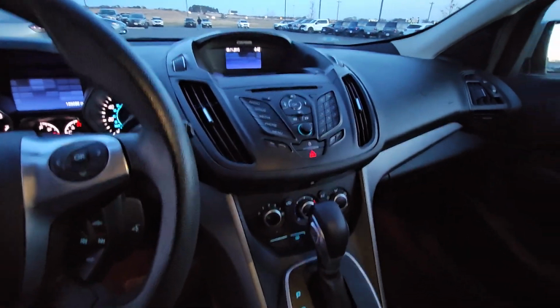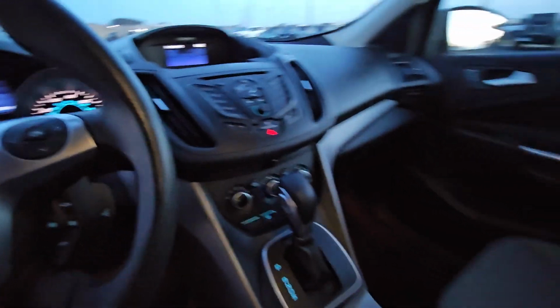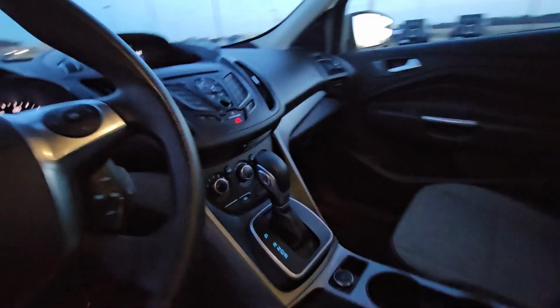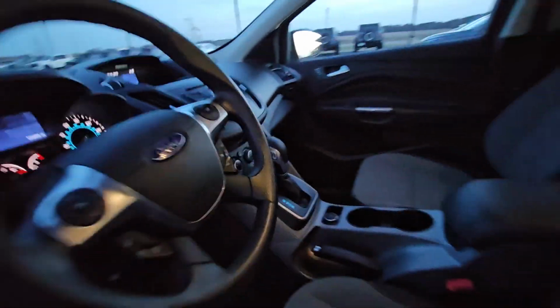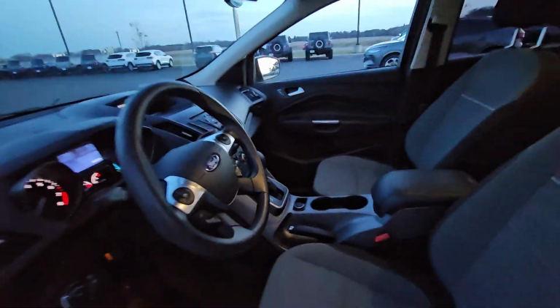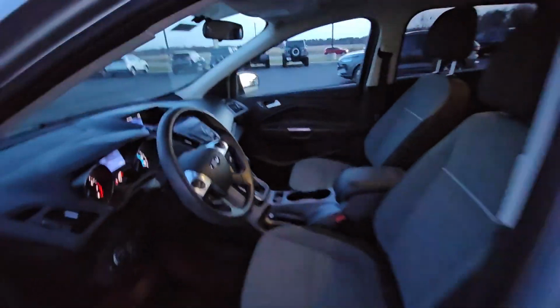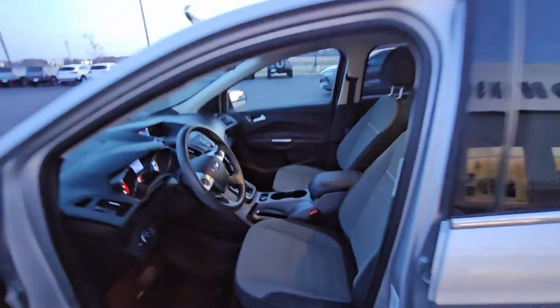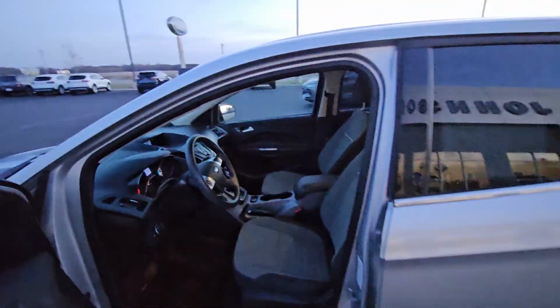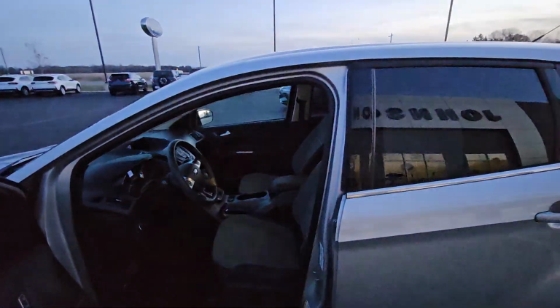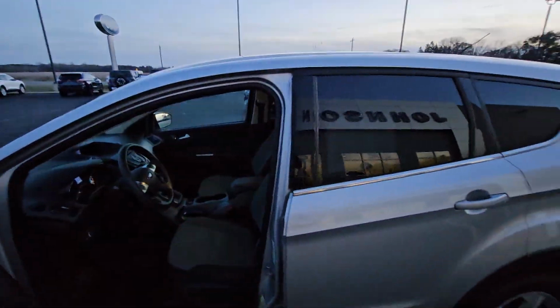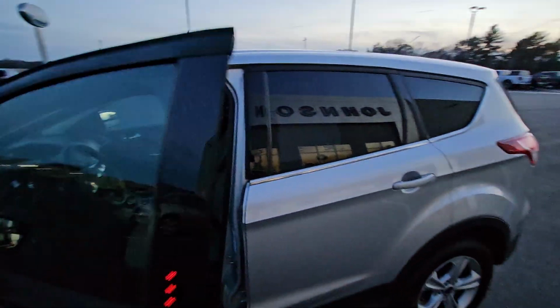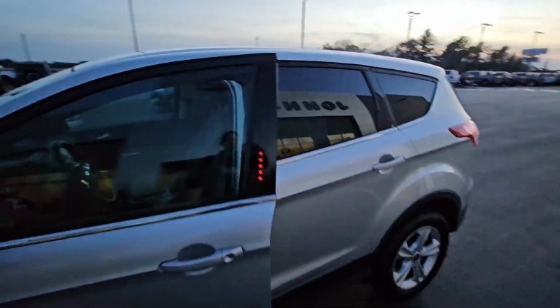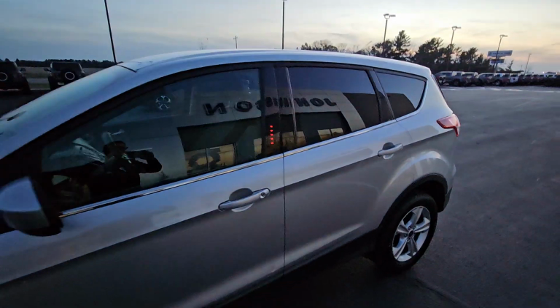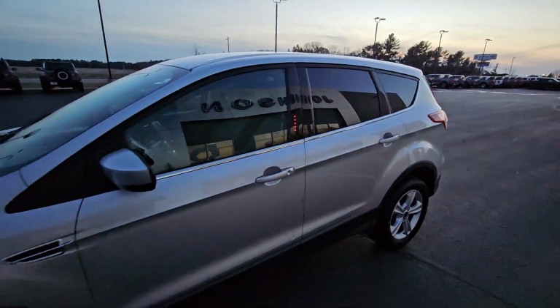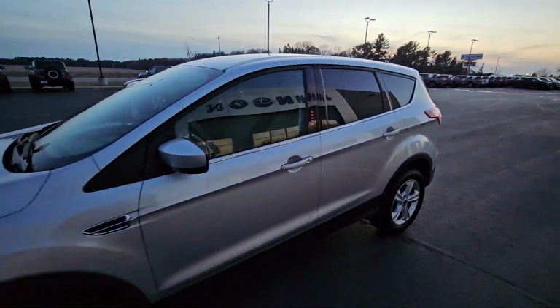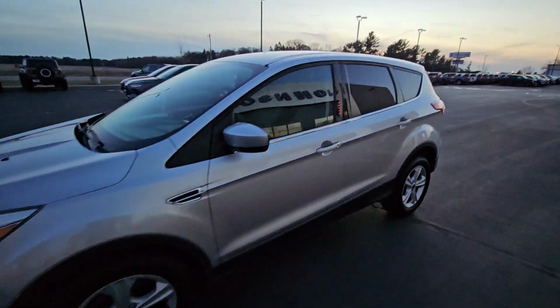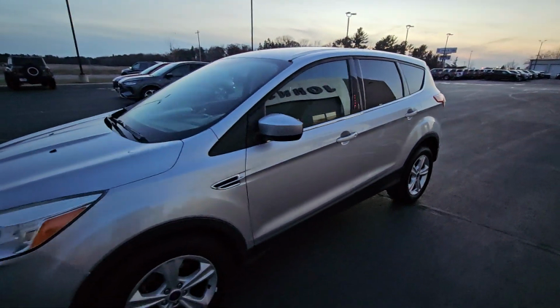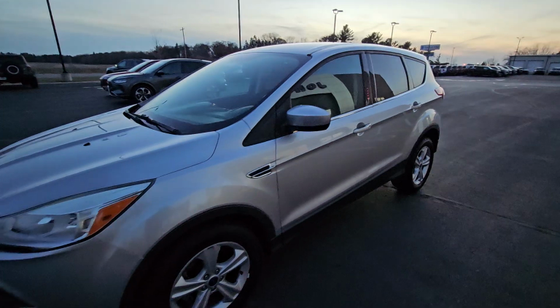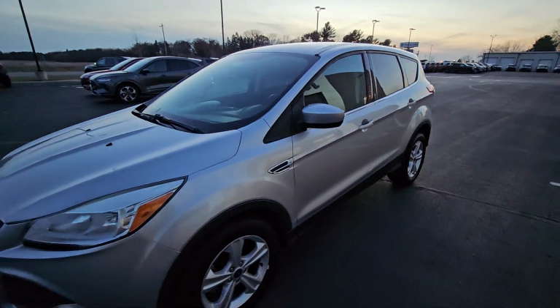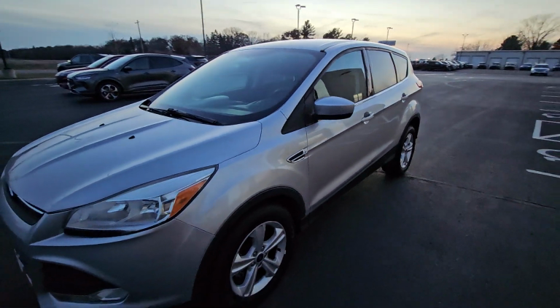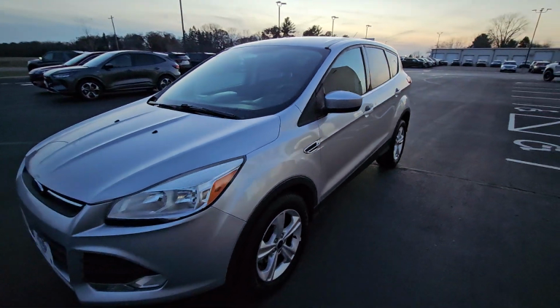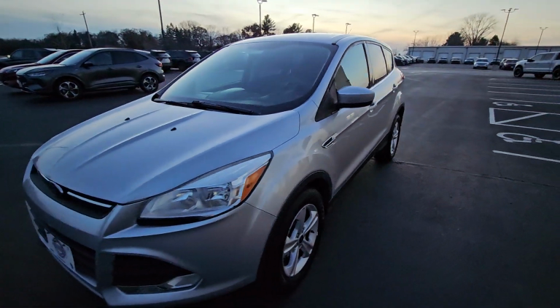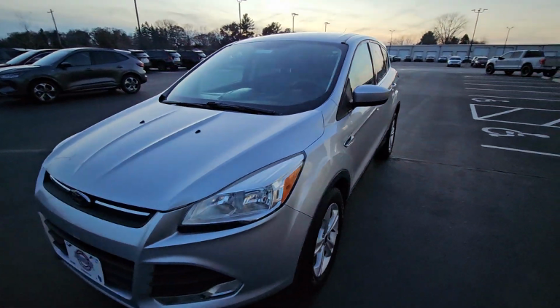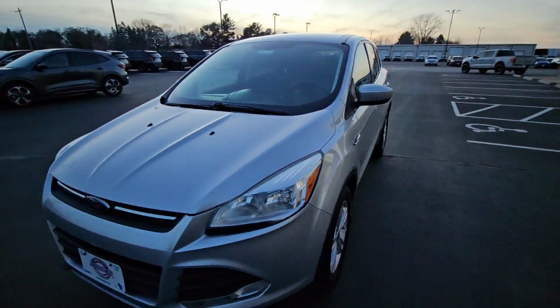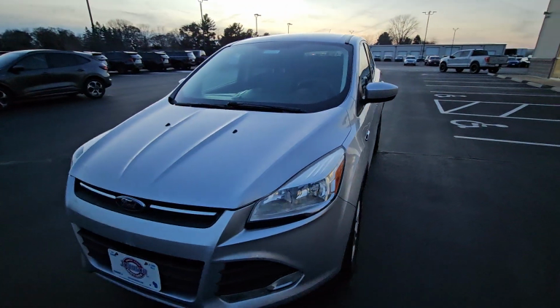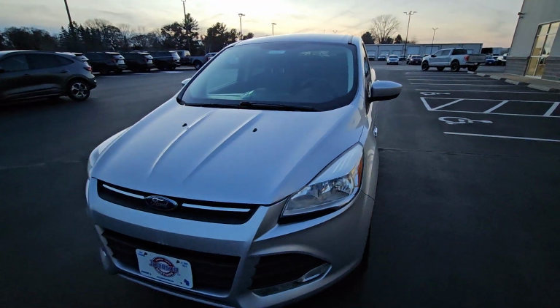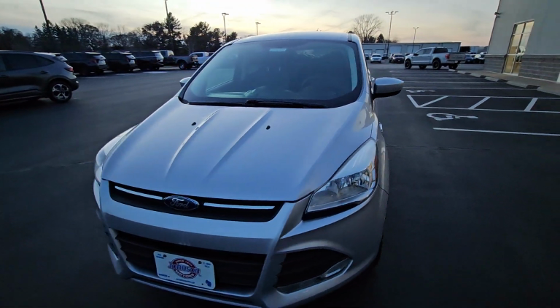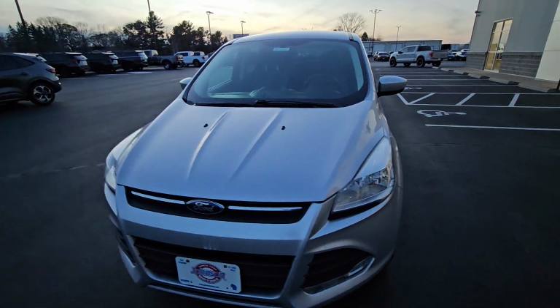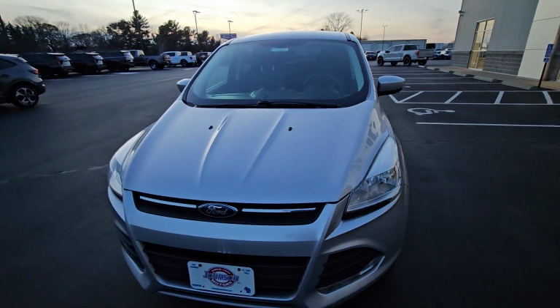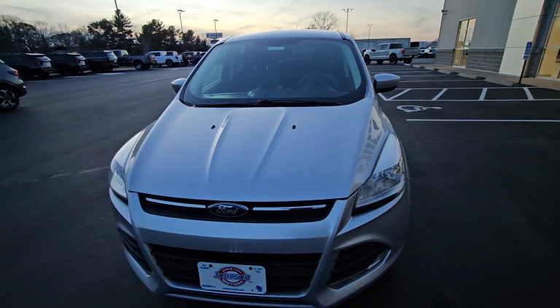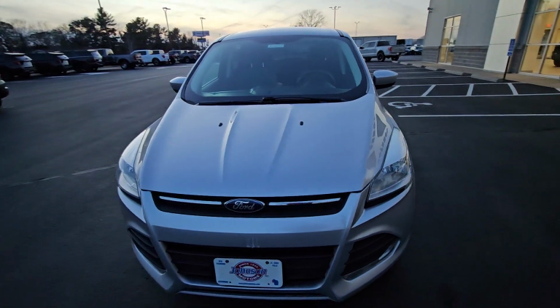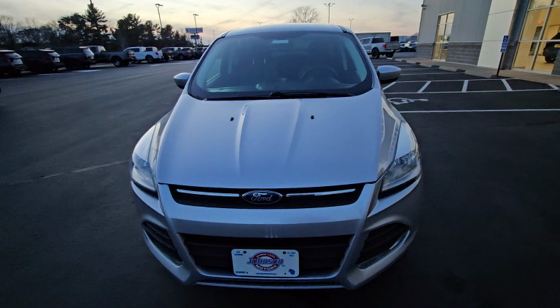Contact us today at 715-246-3673 for more details on this, or you can simply go on johnsonmotors.com and type in stock number 919-395.